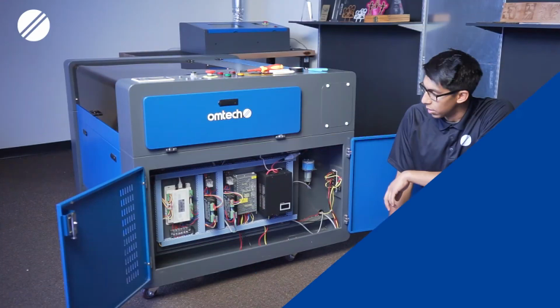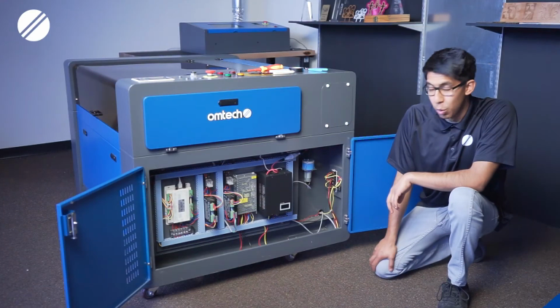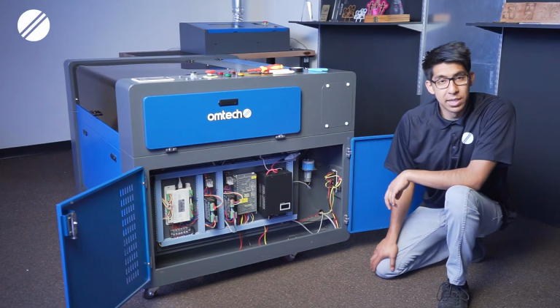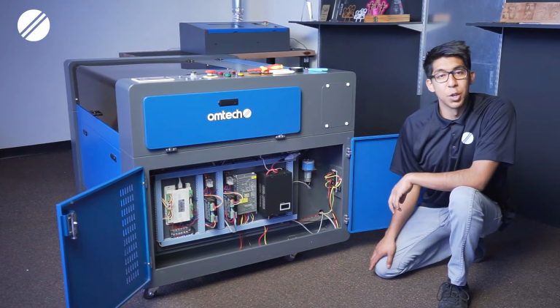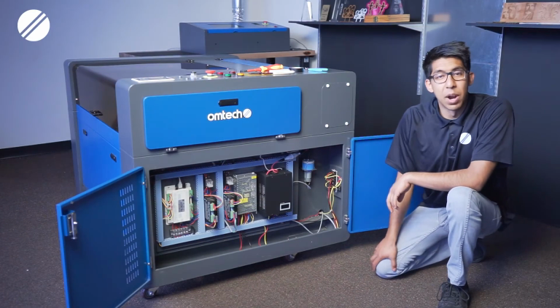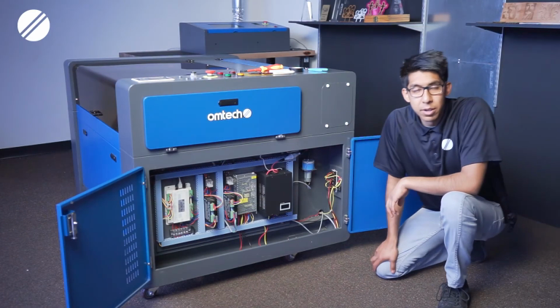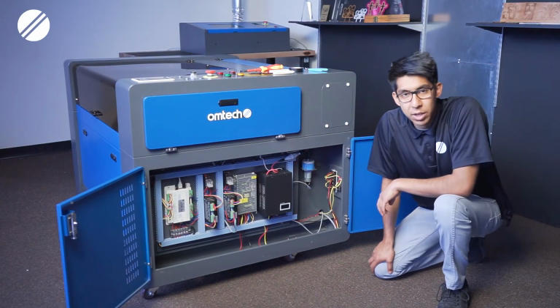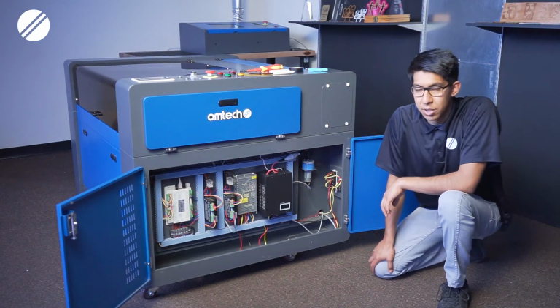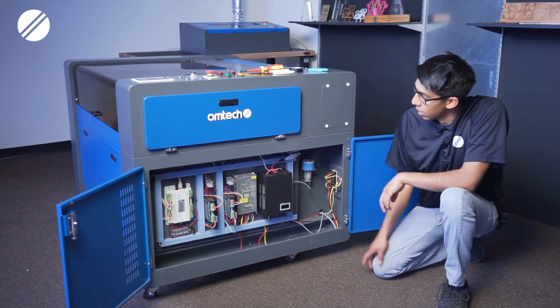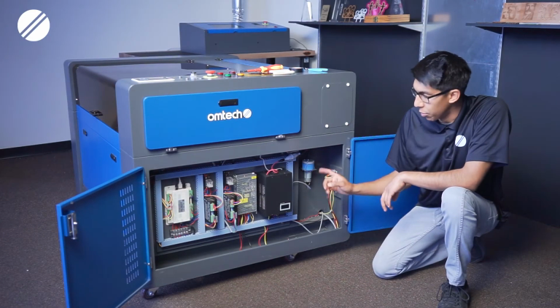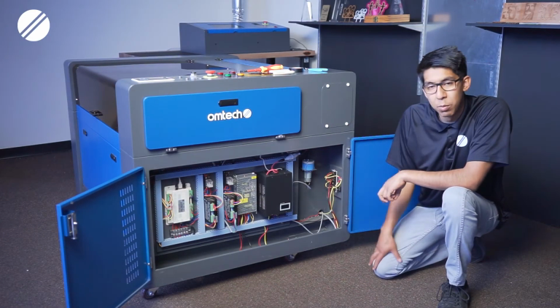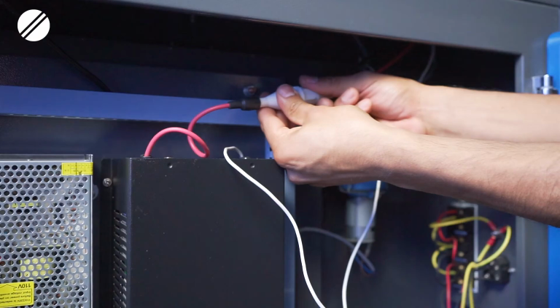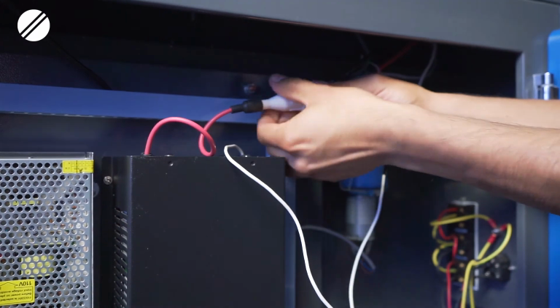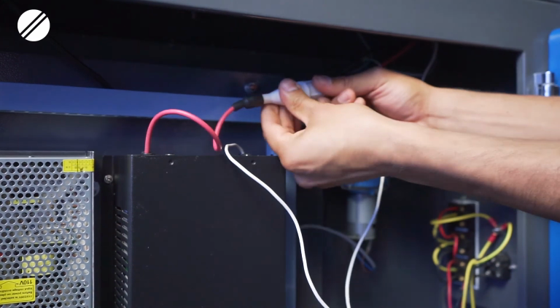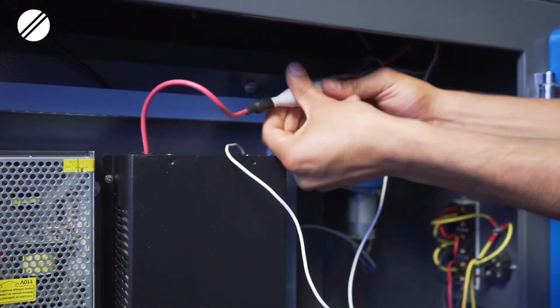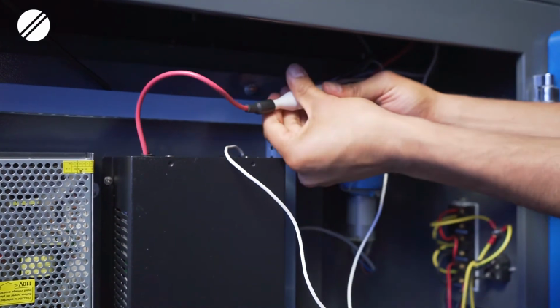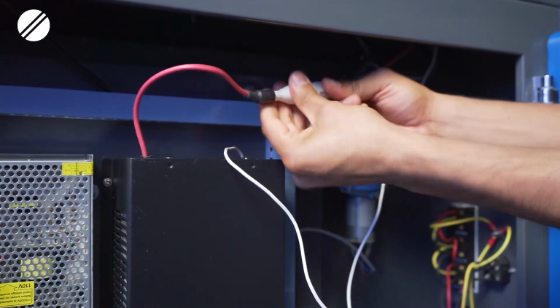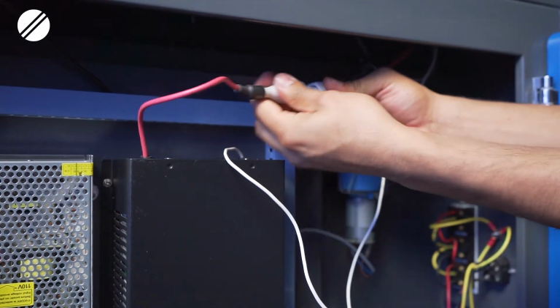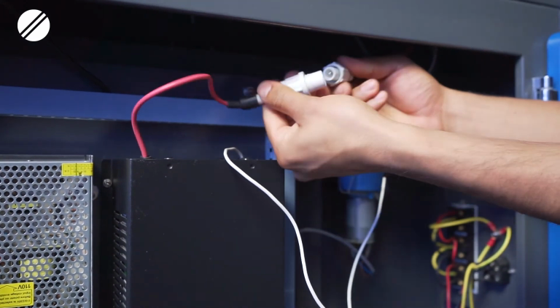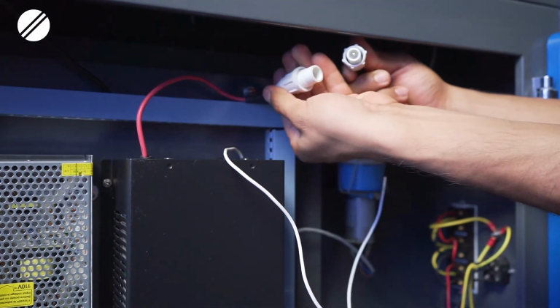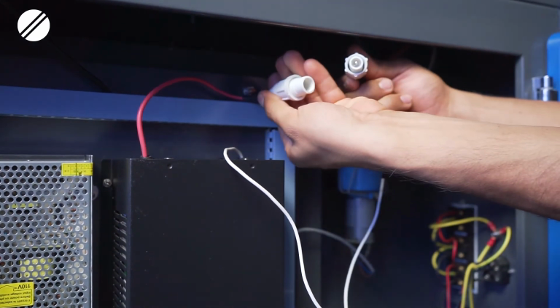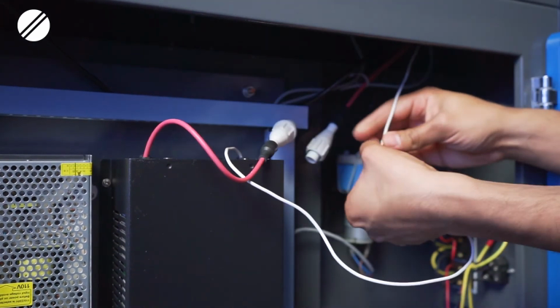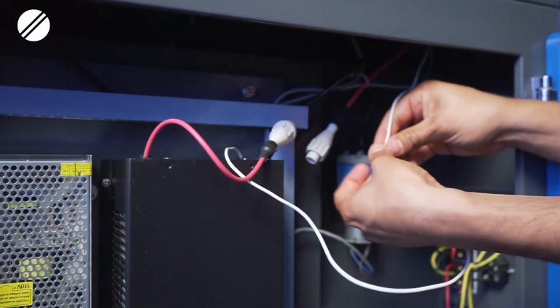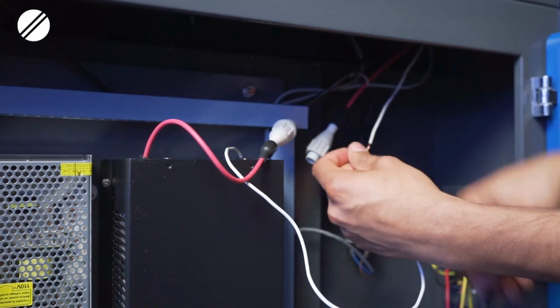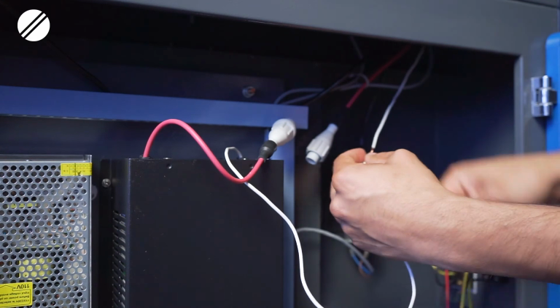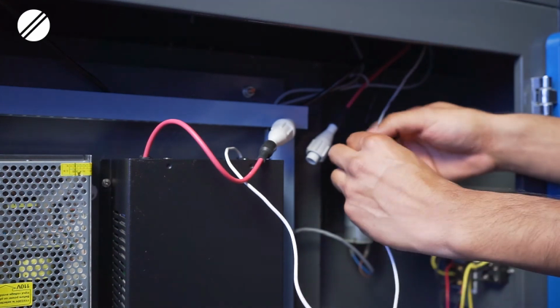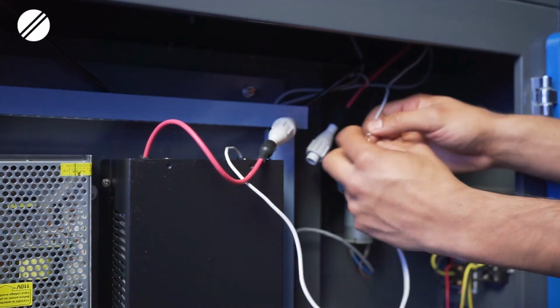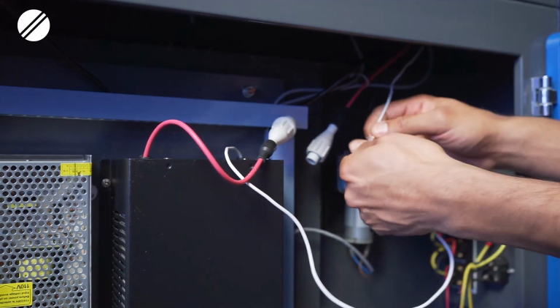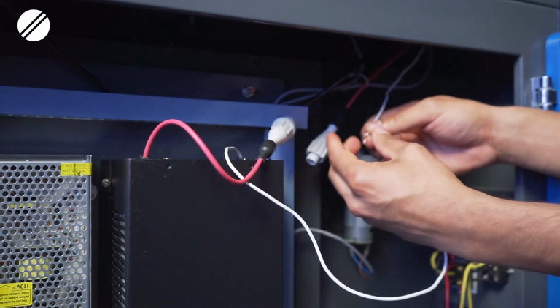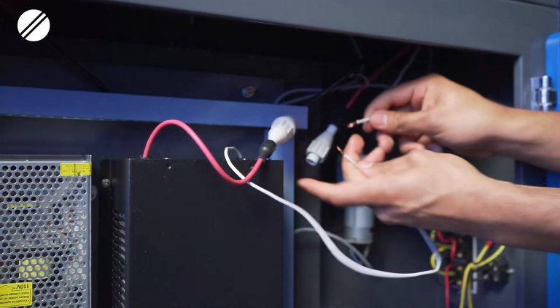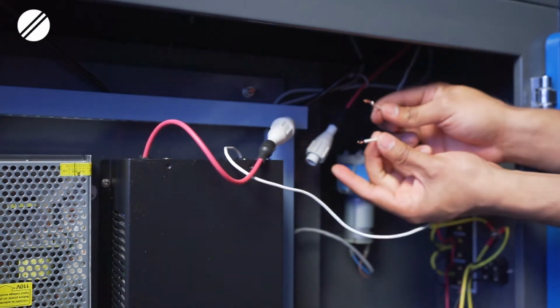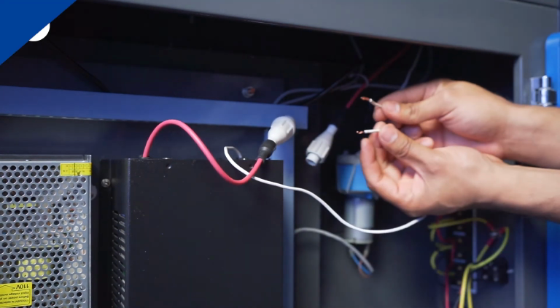Next, you will have to identify your red power cable connection and your grounding cable. The red power connection has a bulb connection that you can just unscrew. For the grounding cable, you would have to find the connection area and trim it from there.